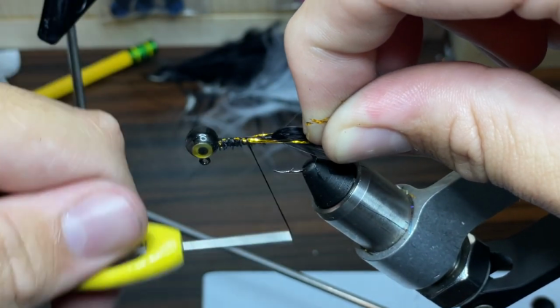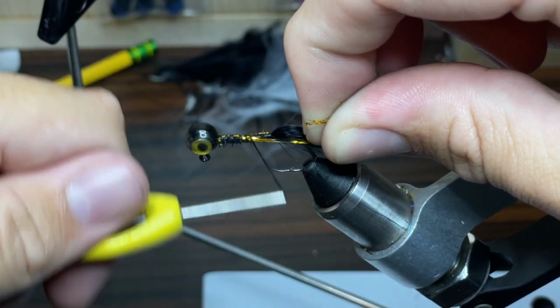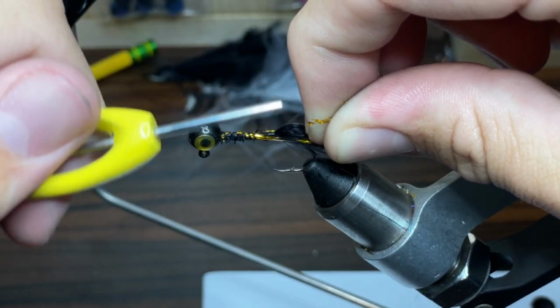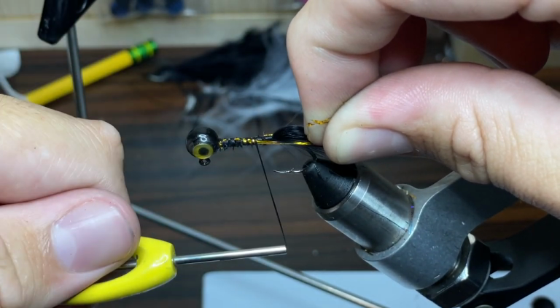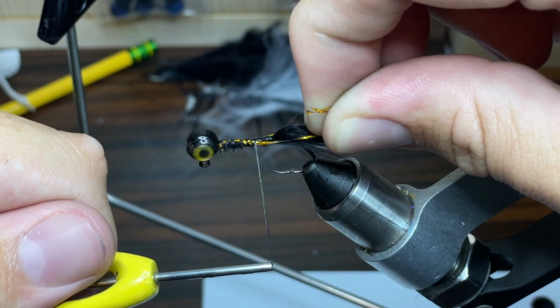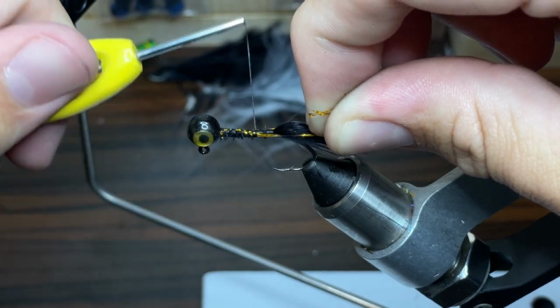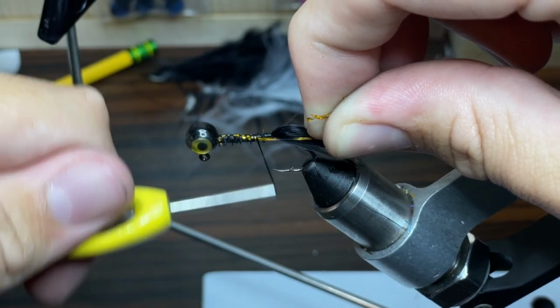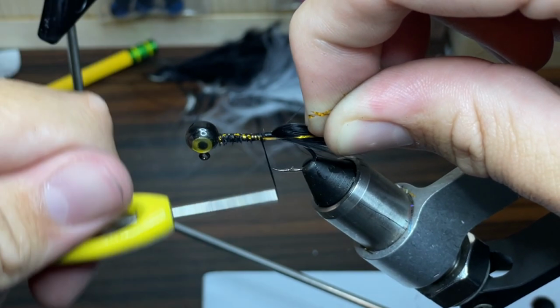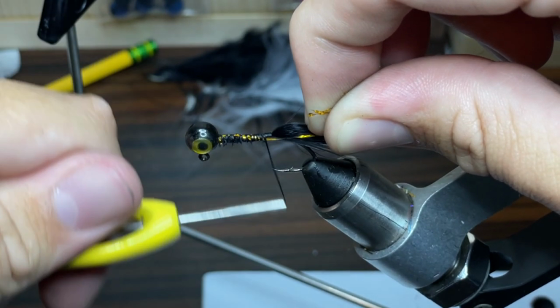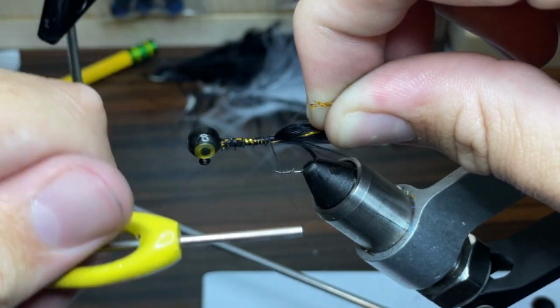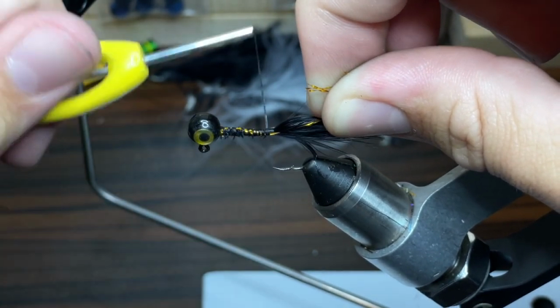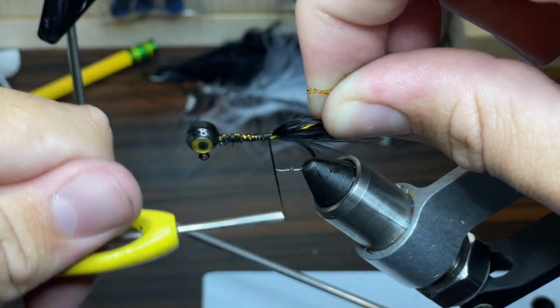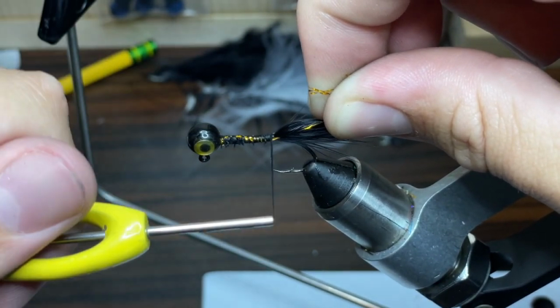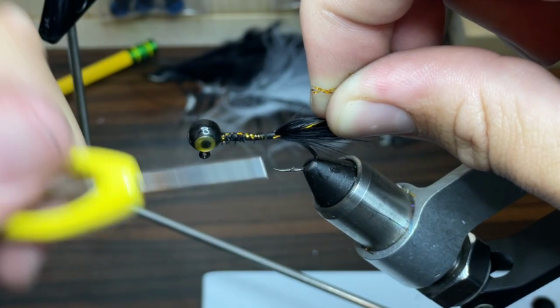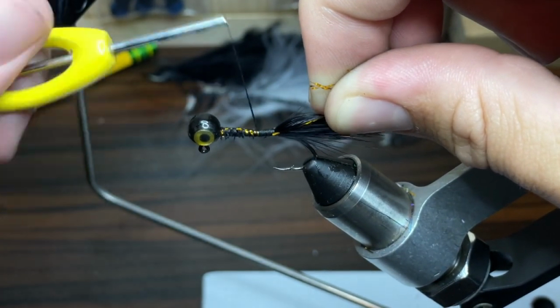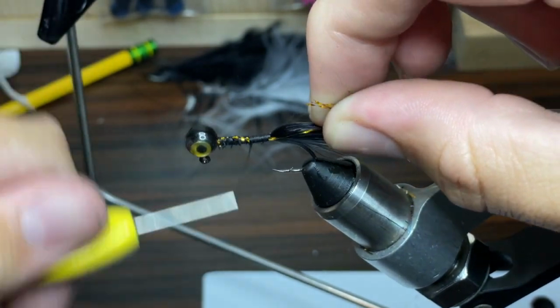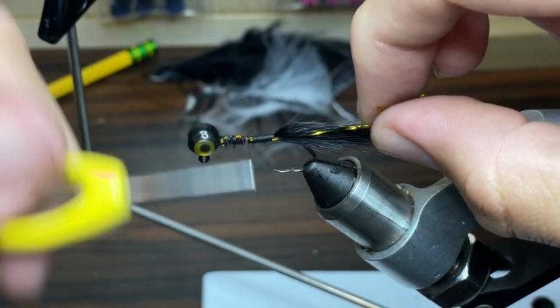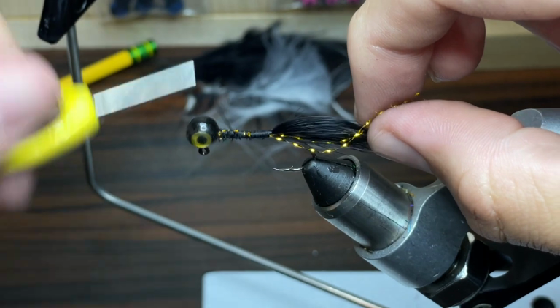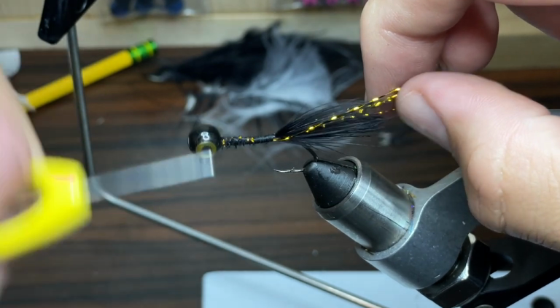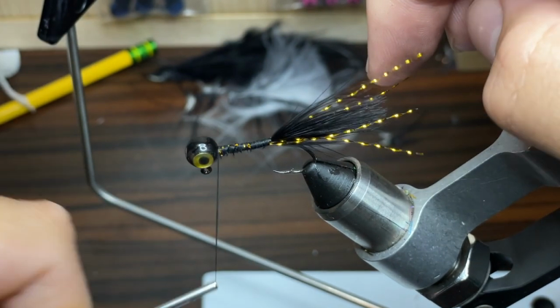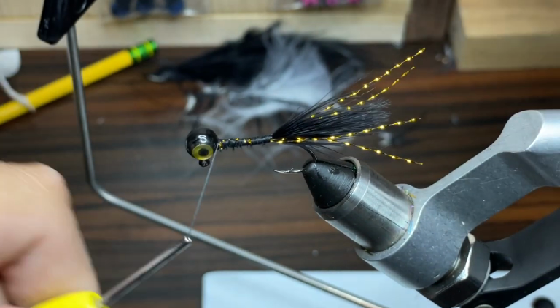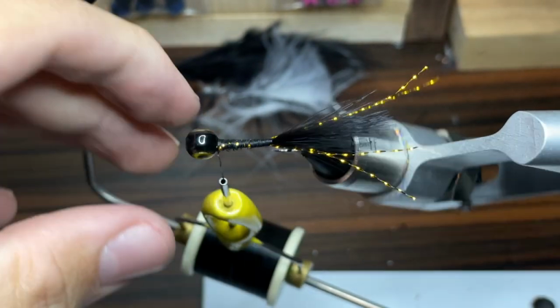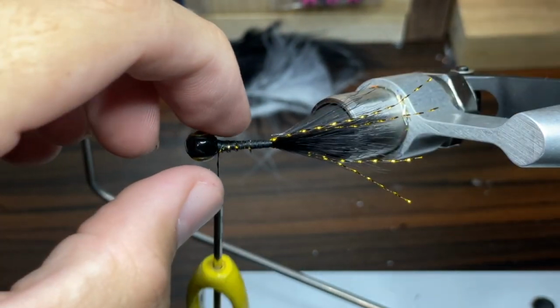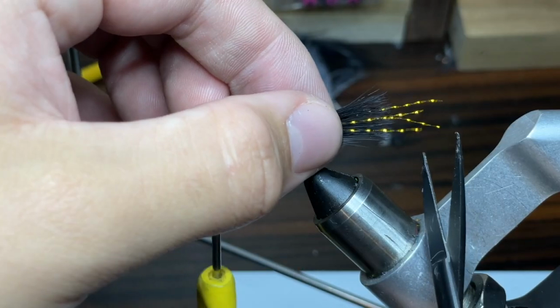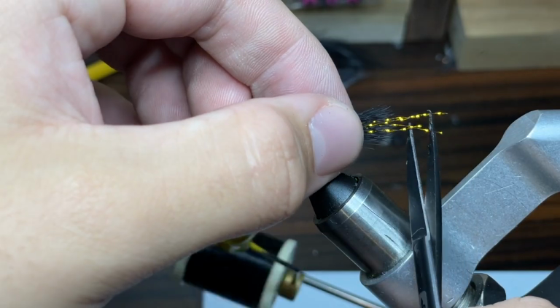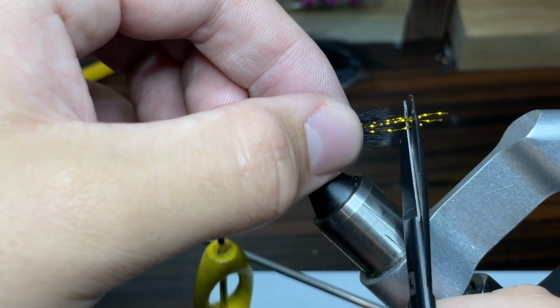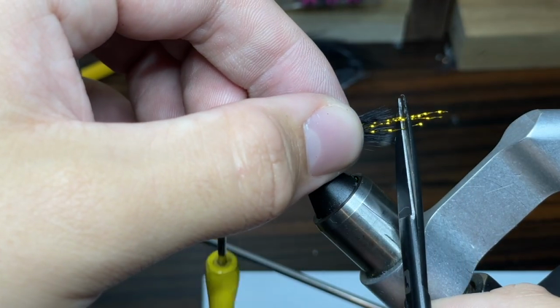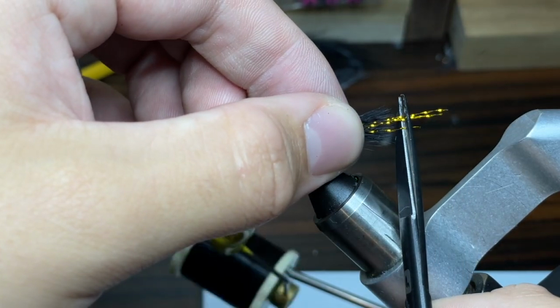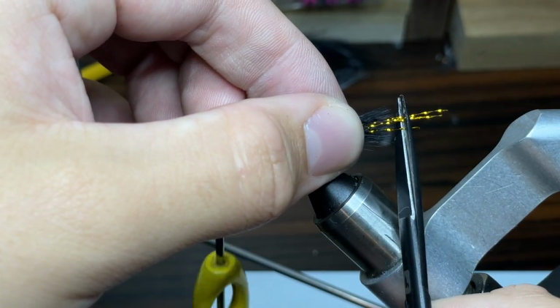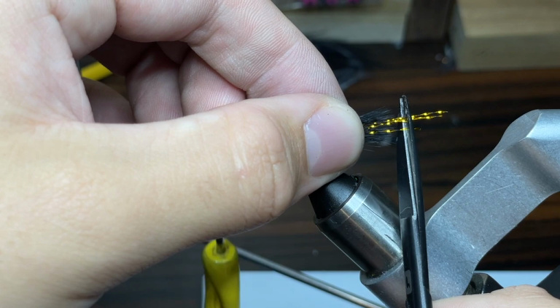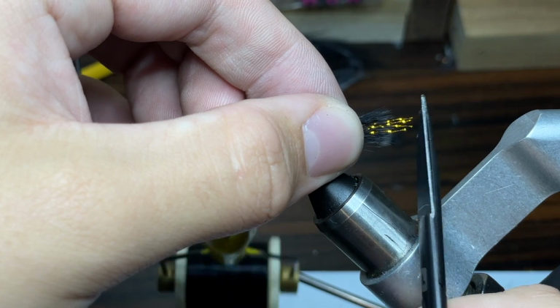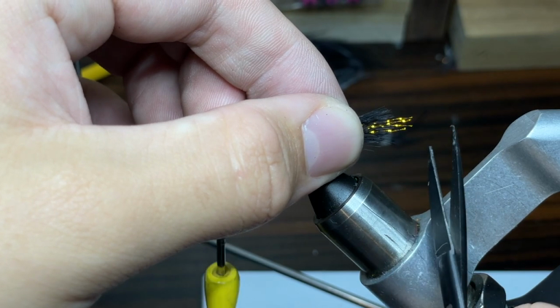I'm going to make sure that I can hold it on either side of the jig, just like this, and wrap the thread all the way down even with where I've wrapped everything else. I'll make sure that it's sized up on both sides of the jig properly. Now I'm going to take my scissors and cut the flash just a little bit past the end of the feather.